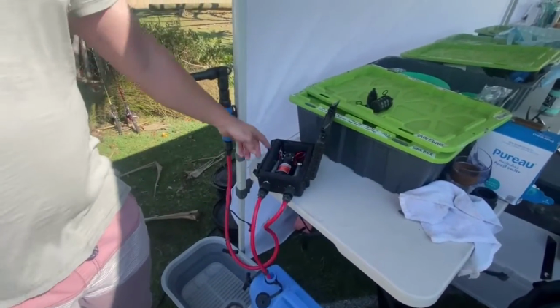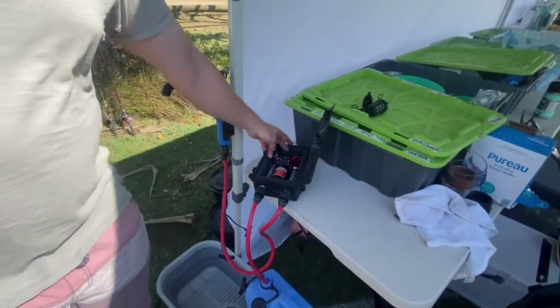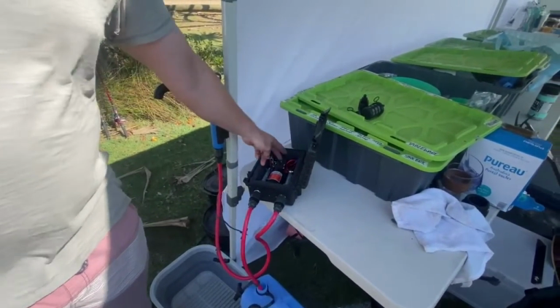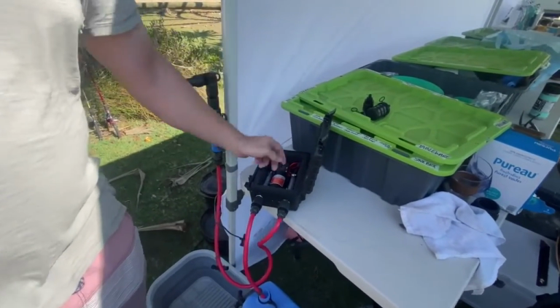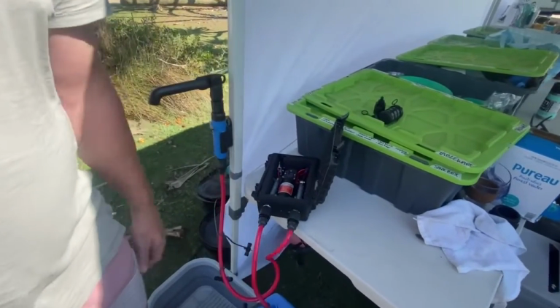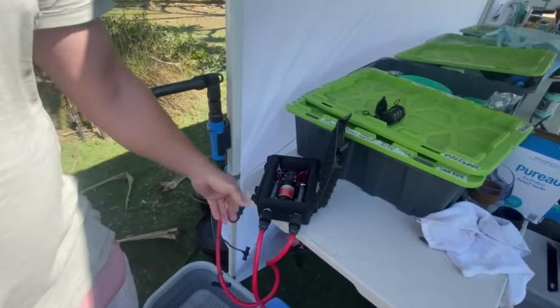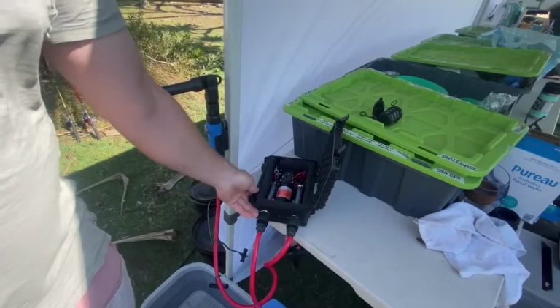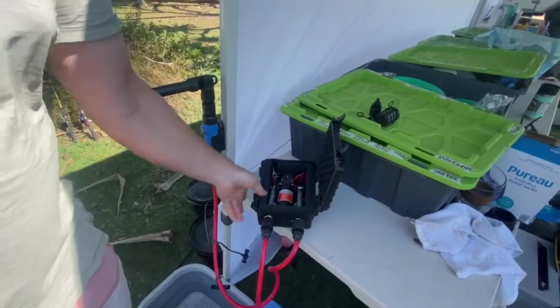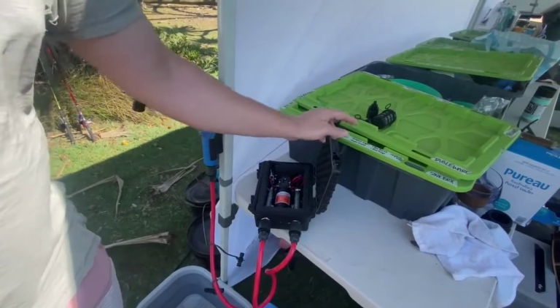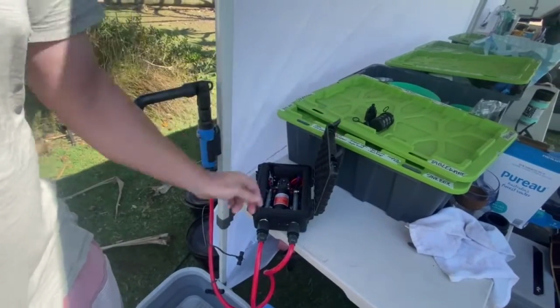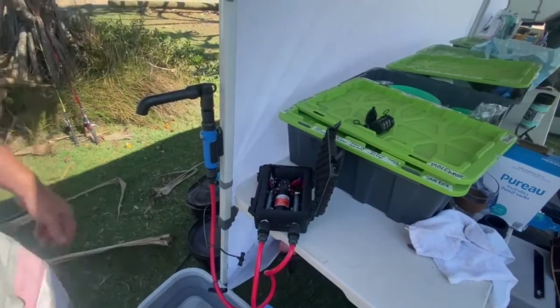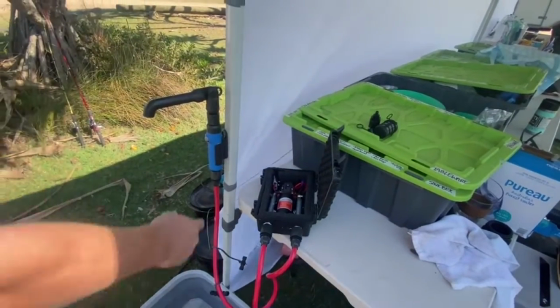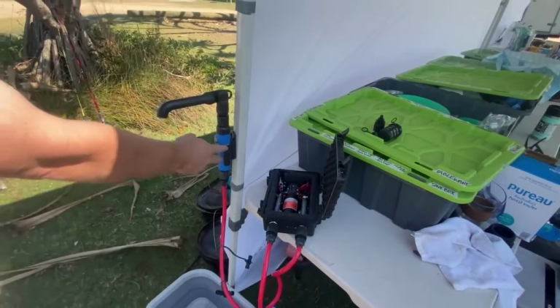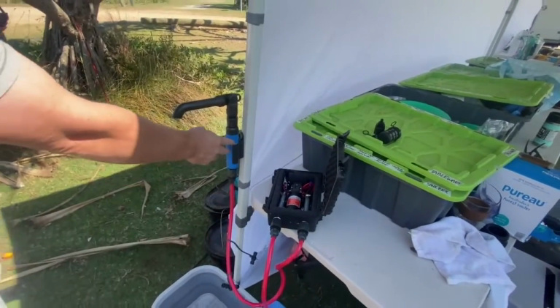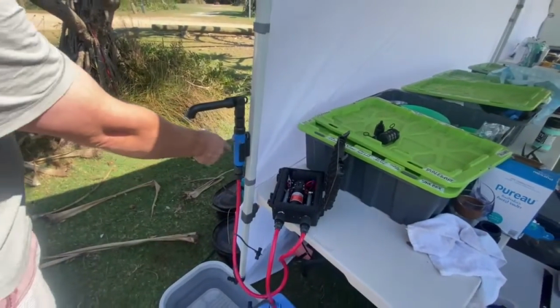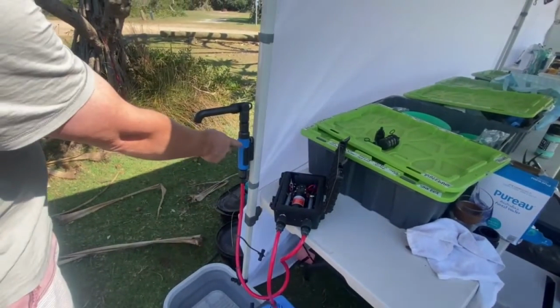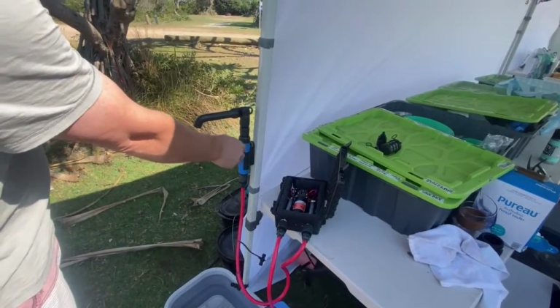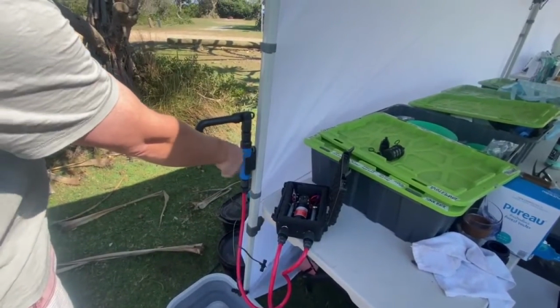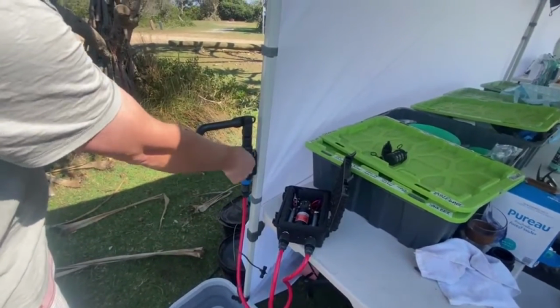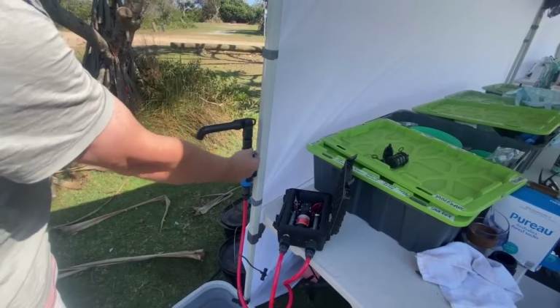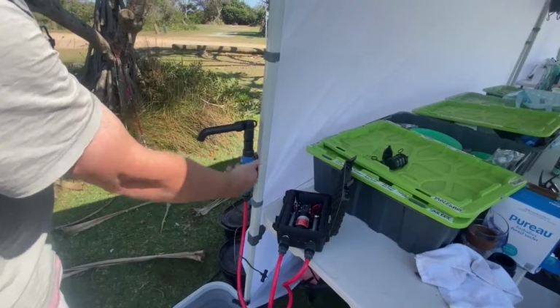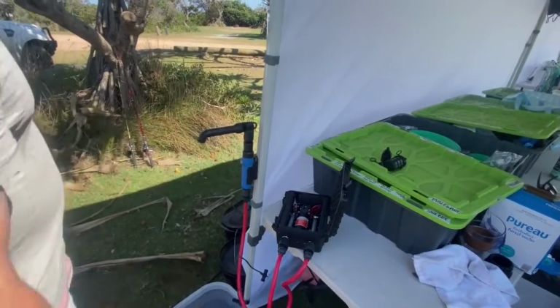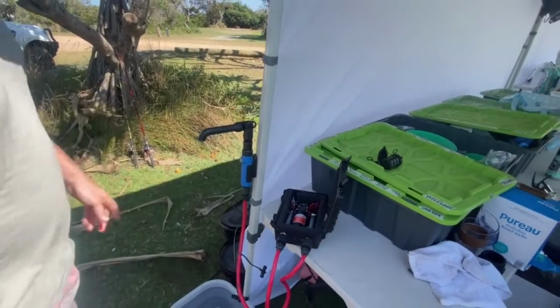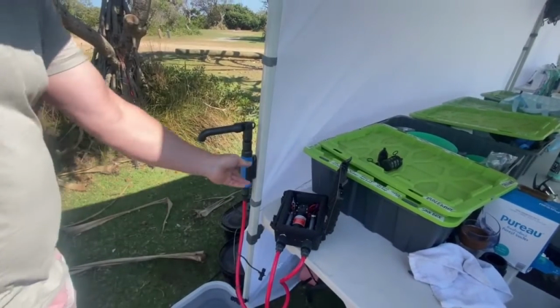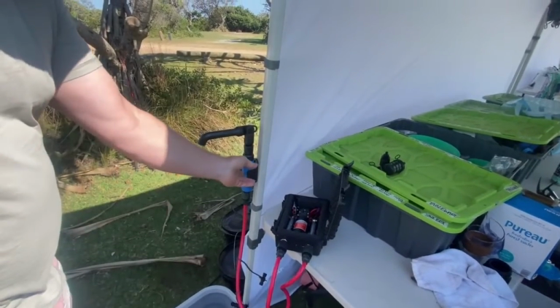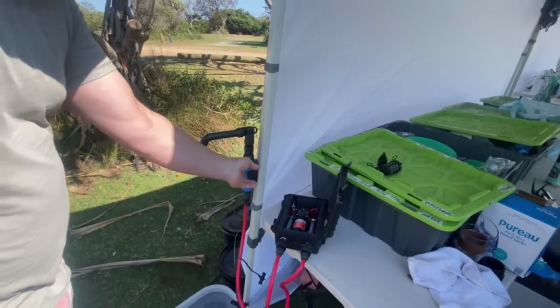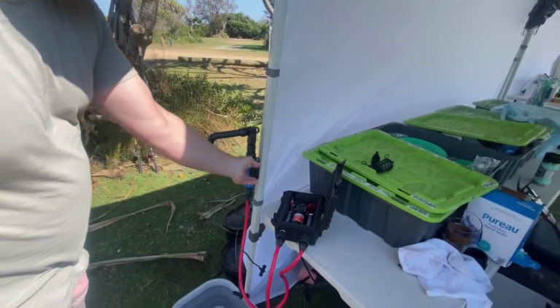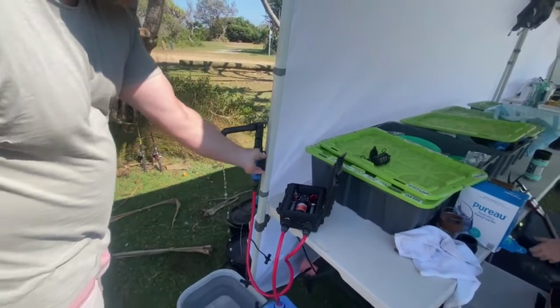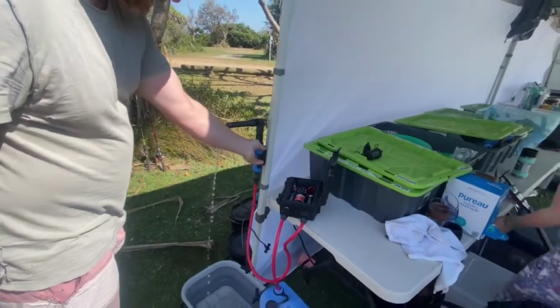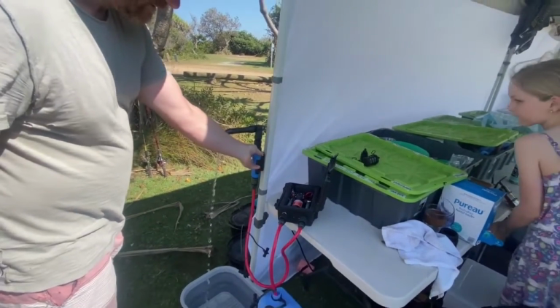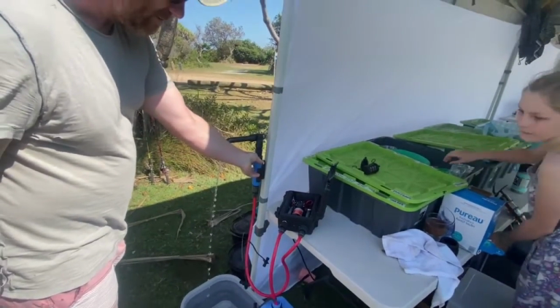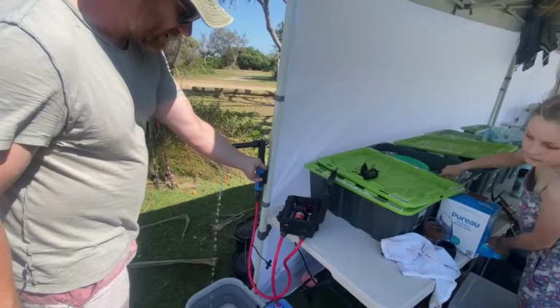This has a pressure switch, and I've also purchased this aftermarket faucet here, so as soon as you flick it on the pump kicks in.